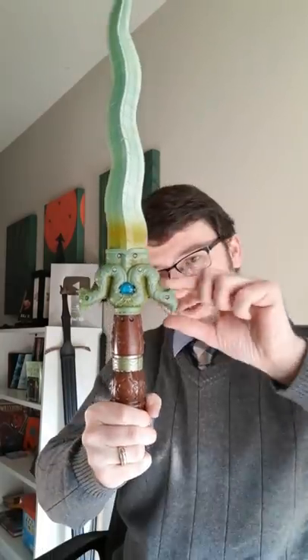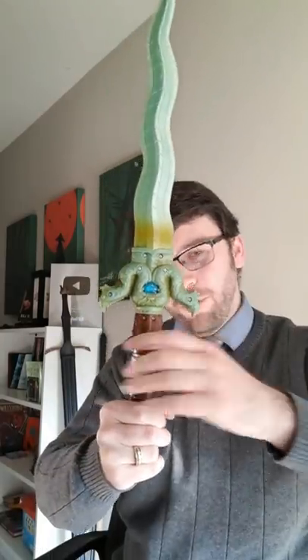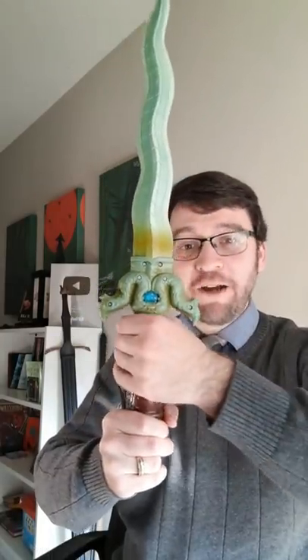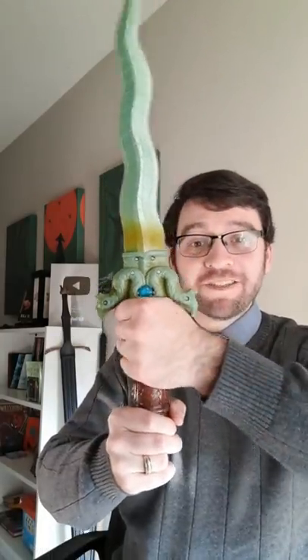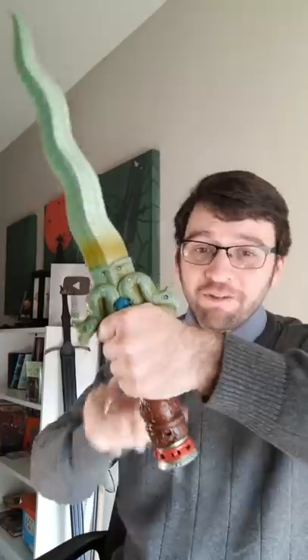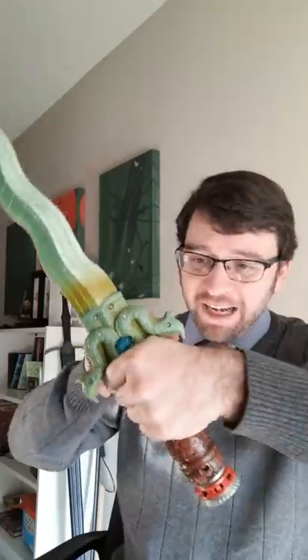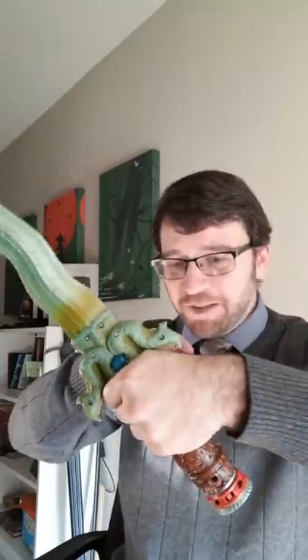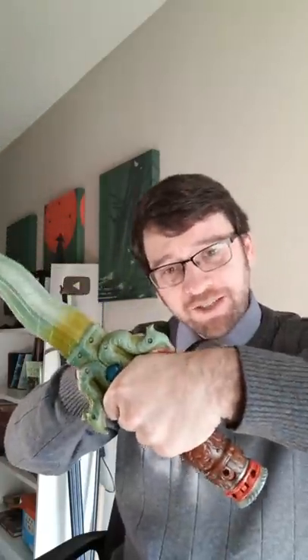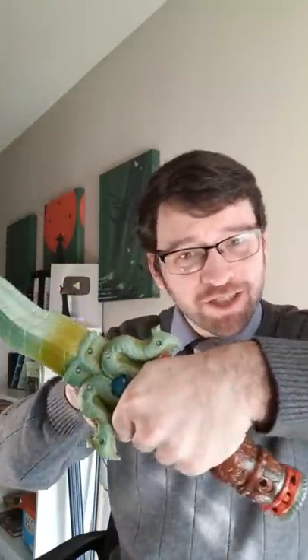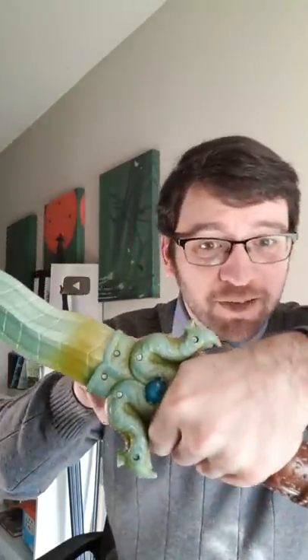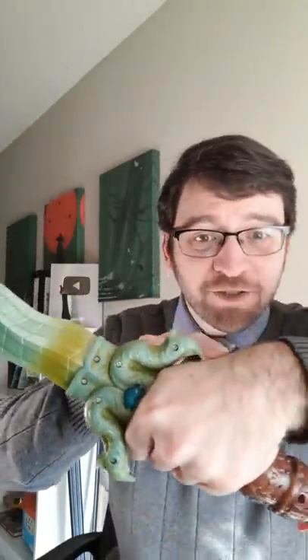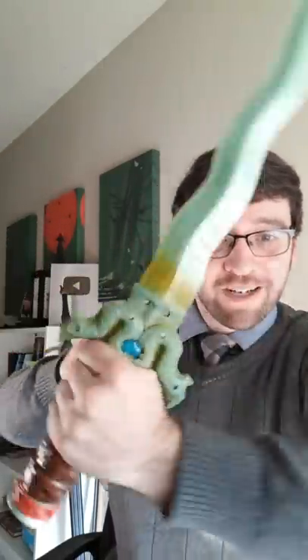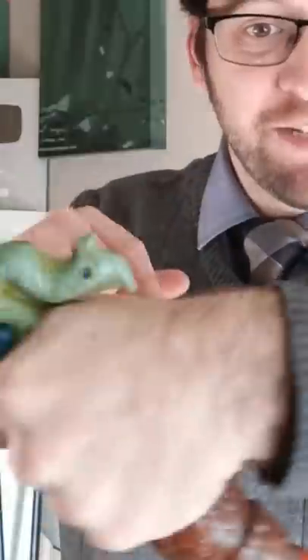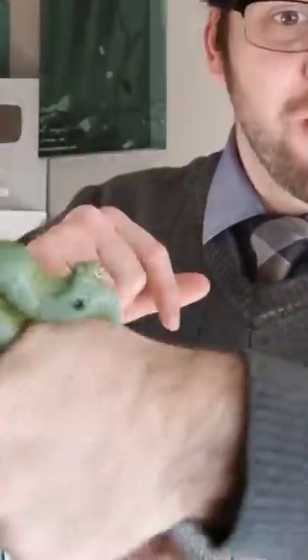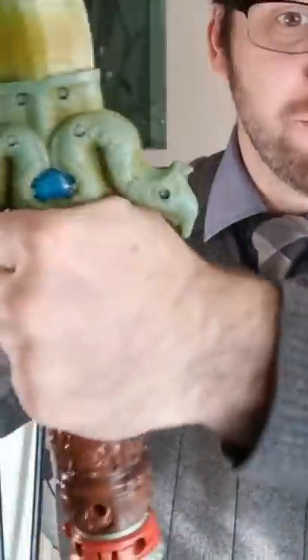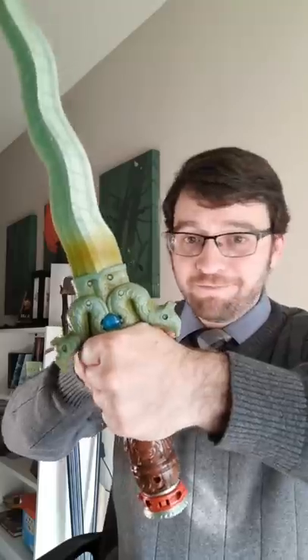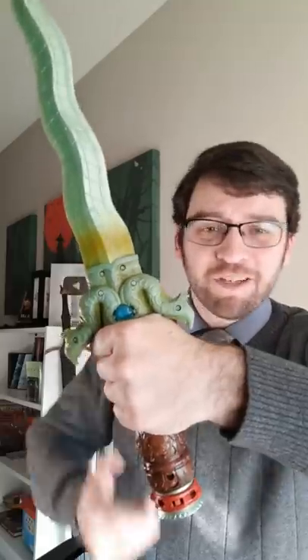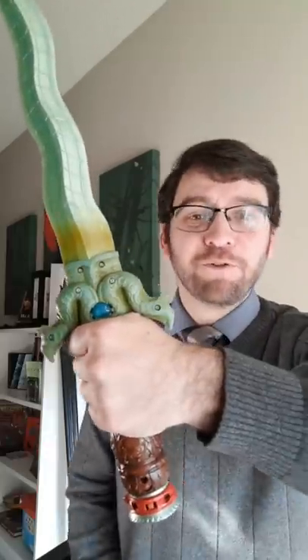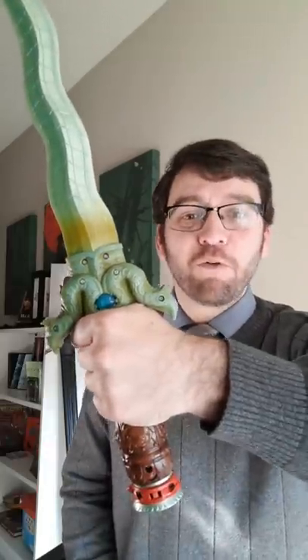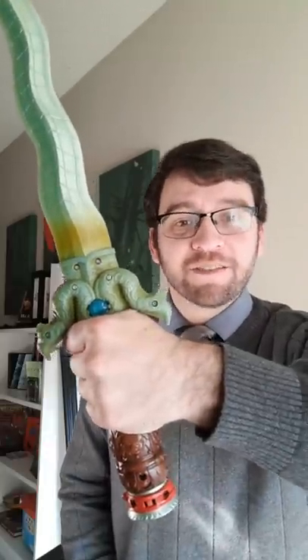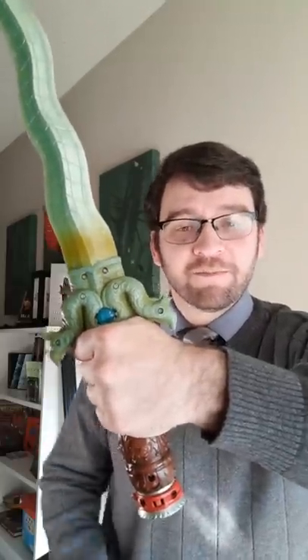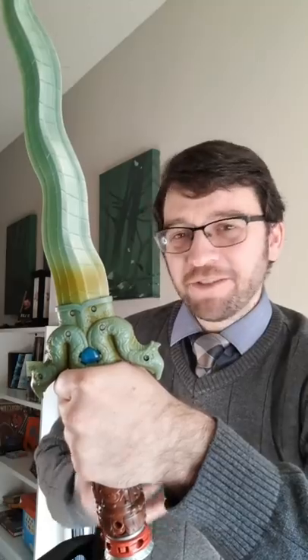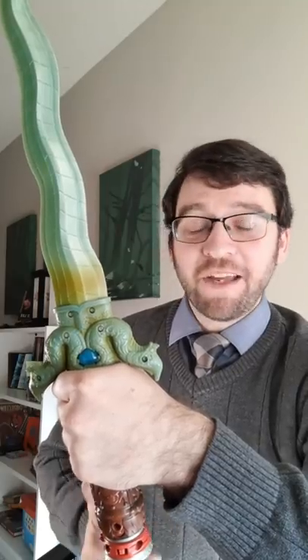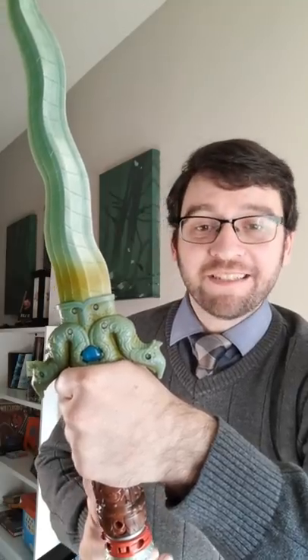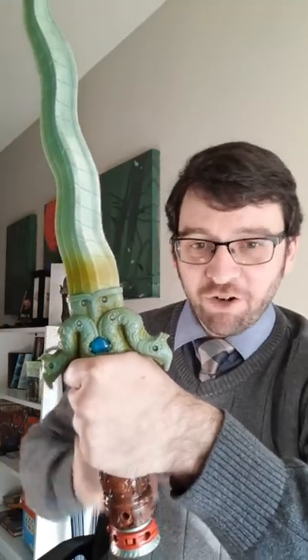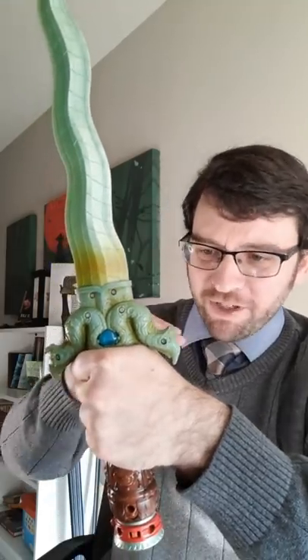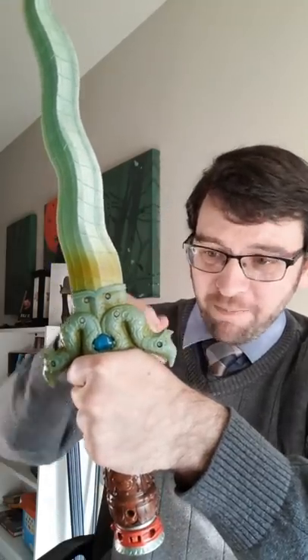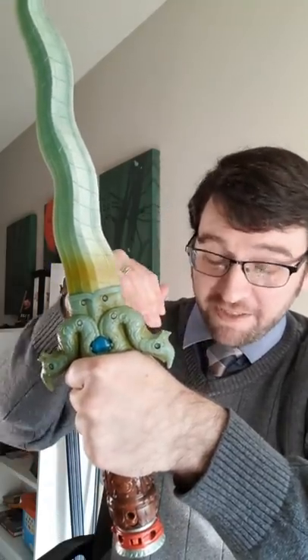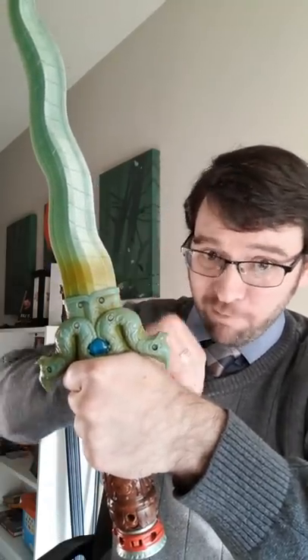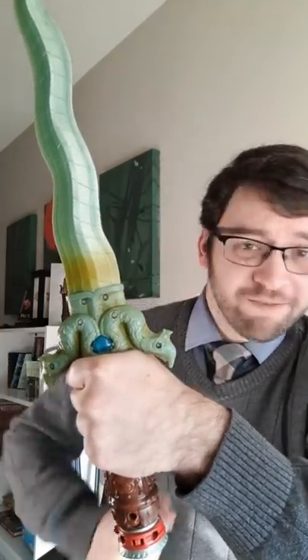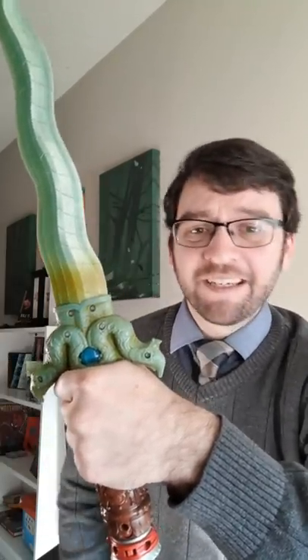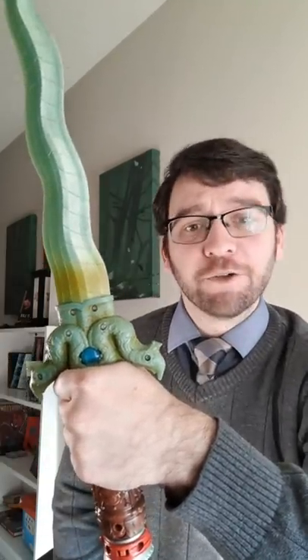The pointy downy bits are actually surprisingly ergonomic because they don't hit your hand when you're doing any maneuverable things. However, some fantasy designs are more extreme and they would dig into you.